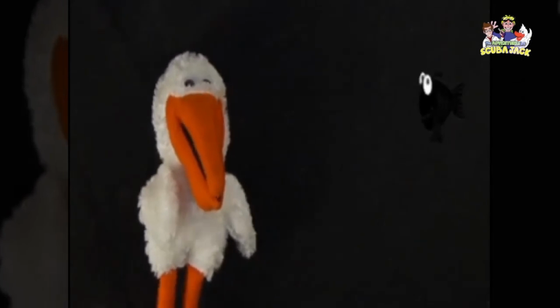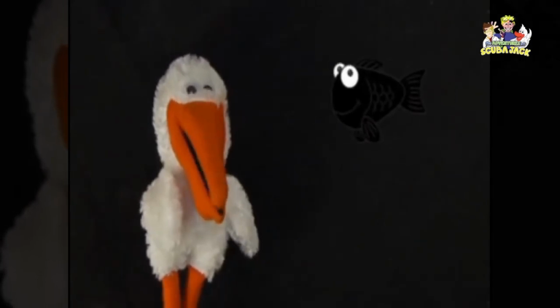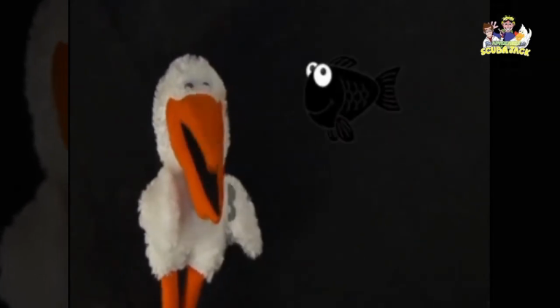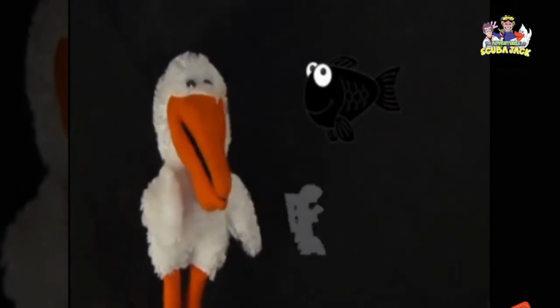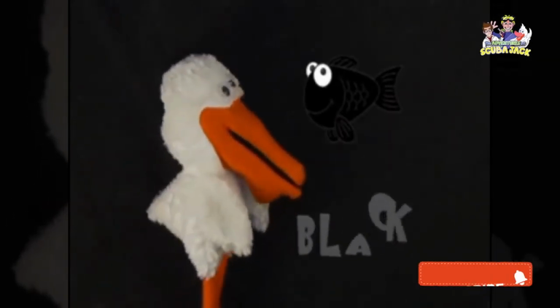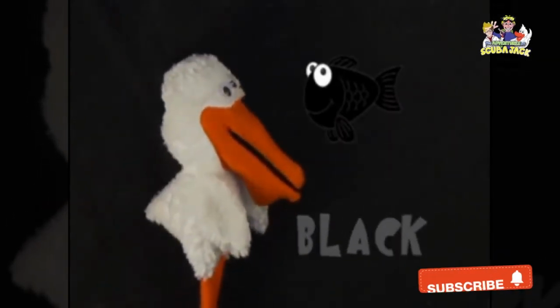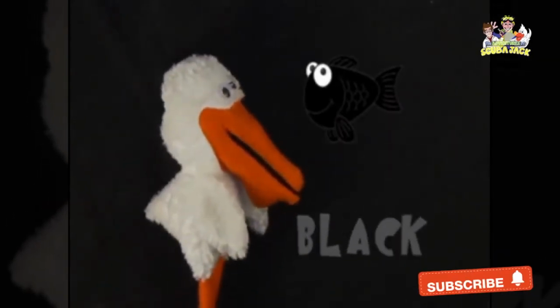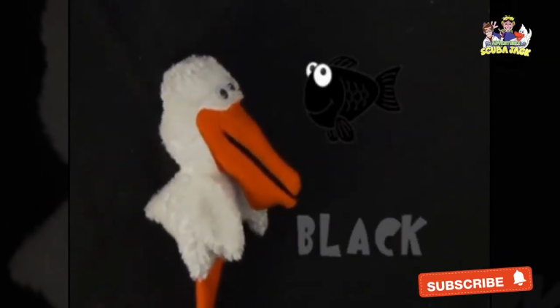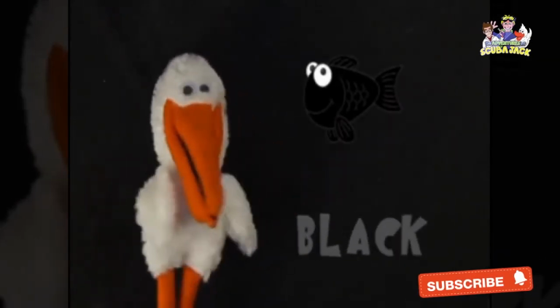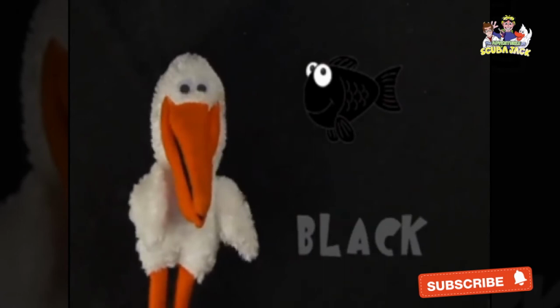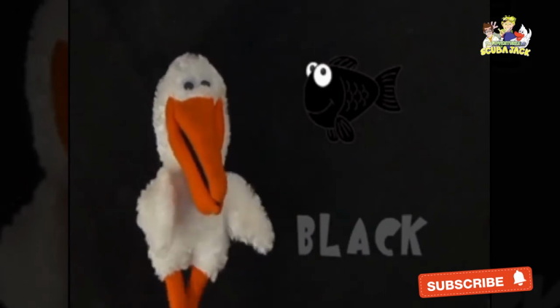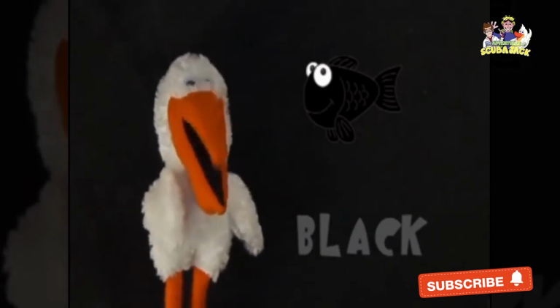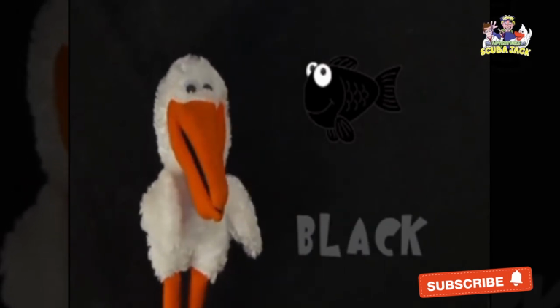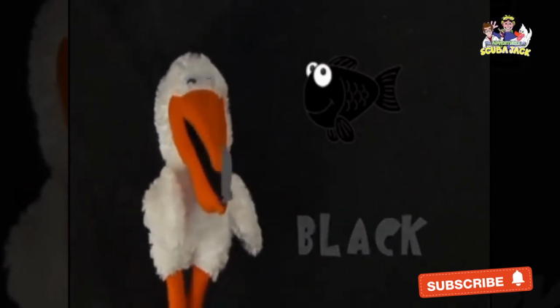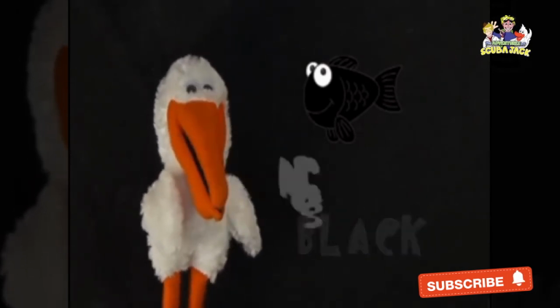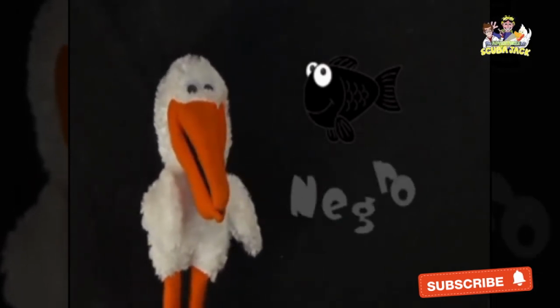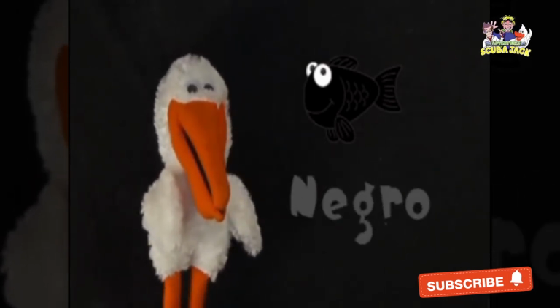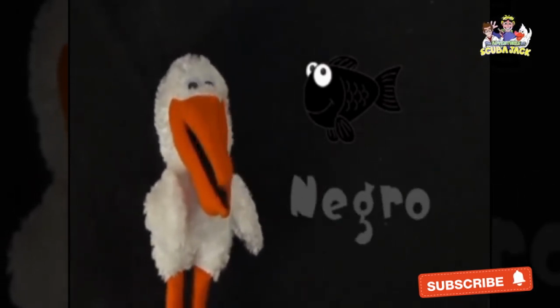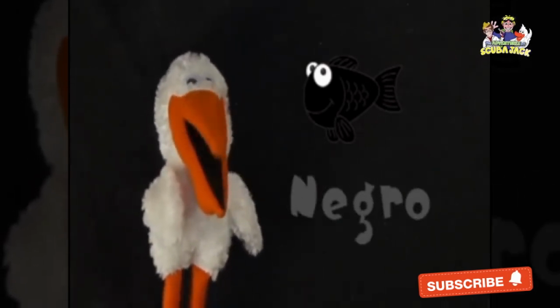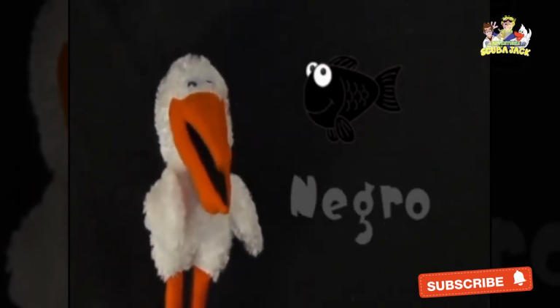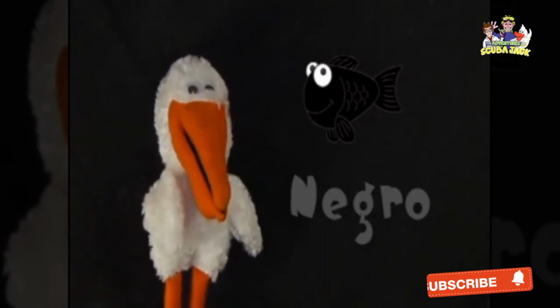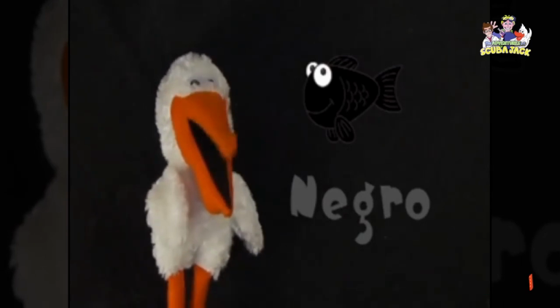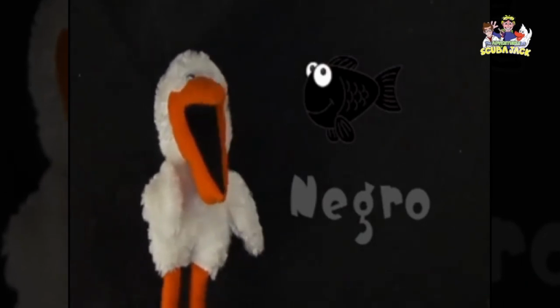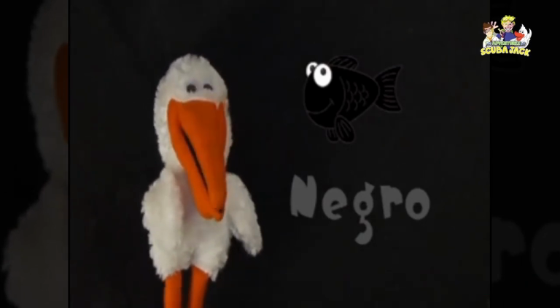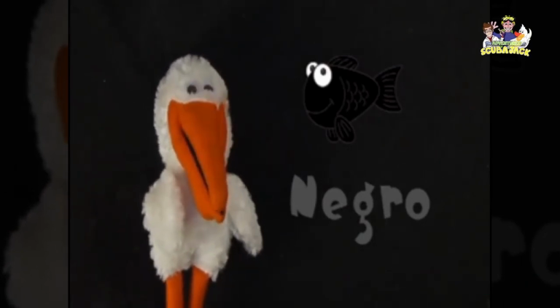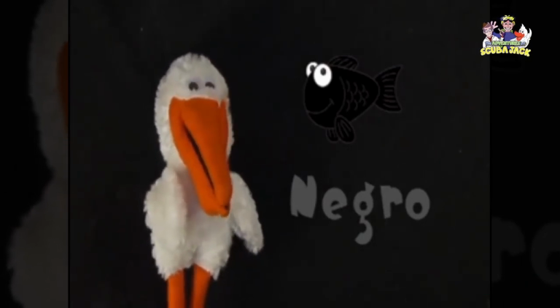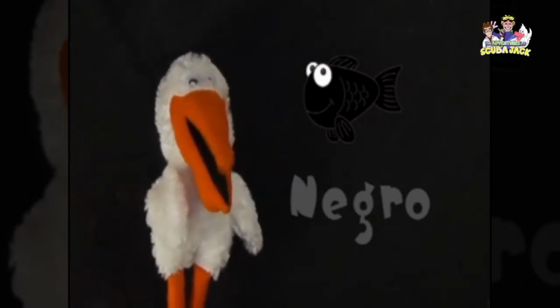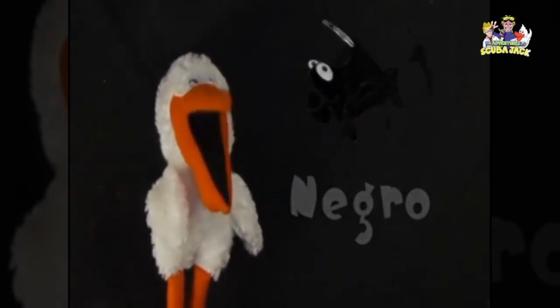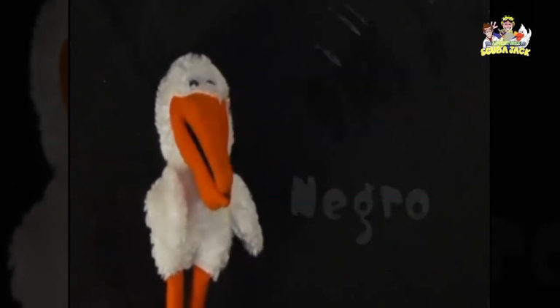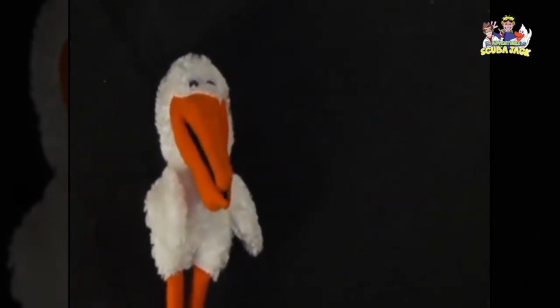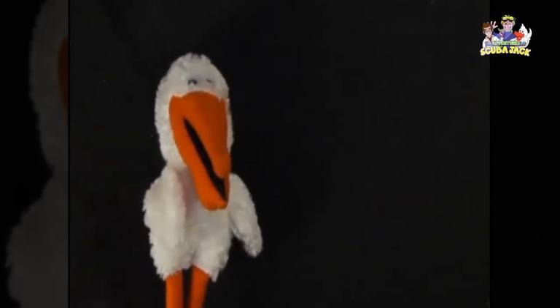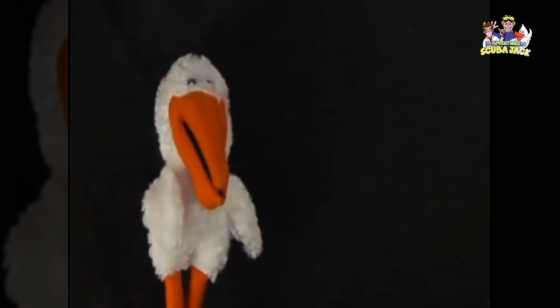This fish here is black. Black. In Spanish, black is negro. Can you say negro? Negro. Negro. Very good. Muy bien.